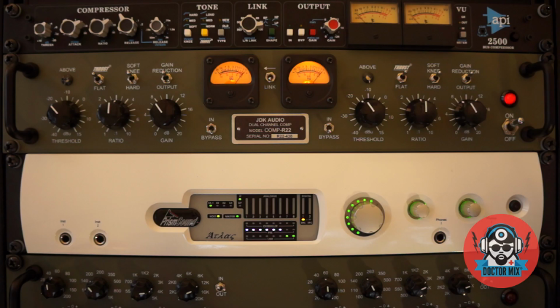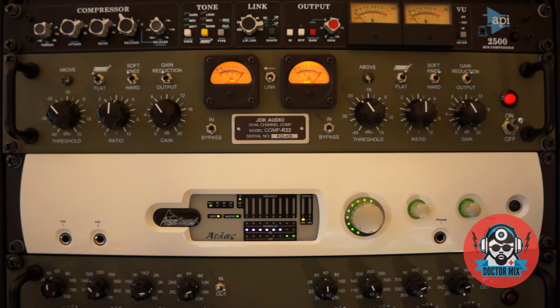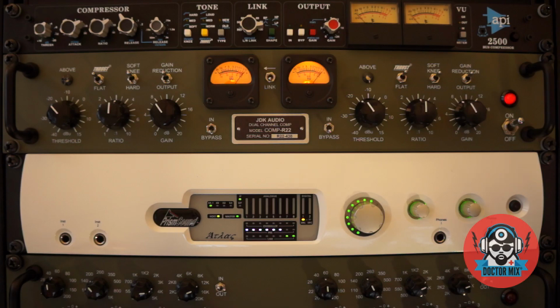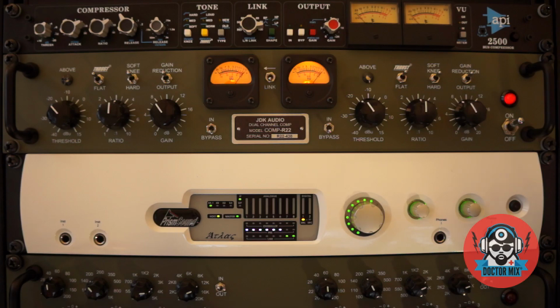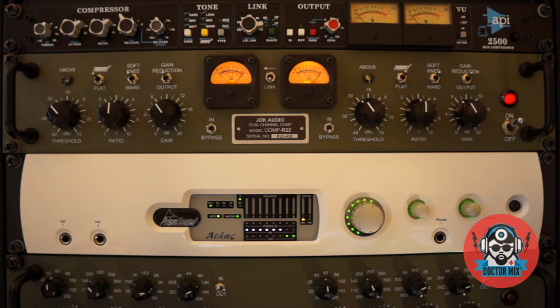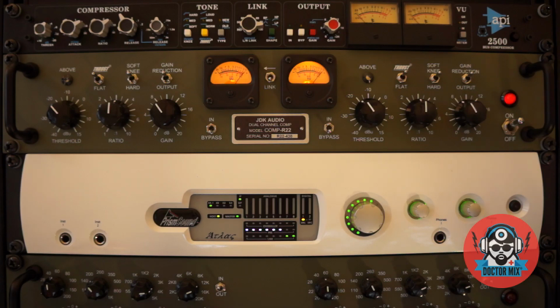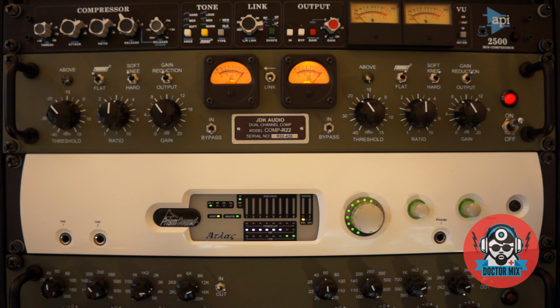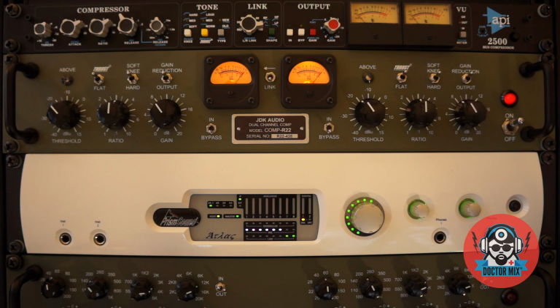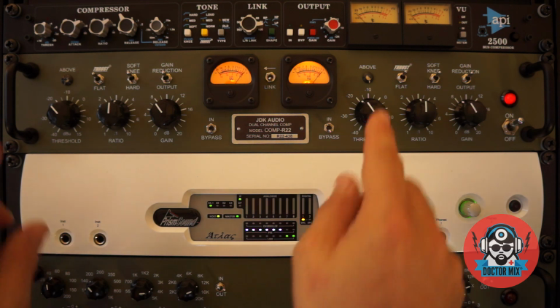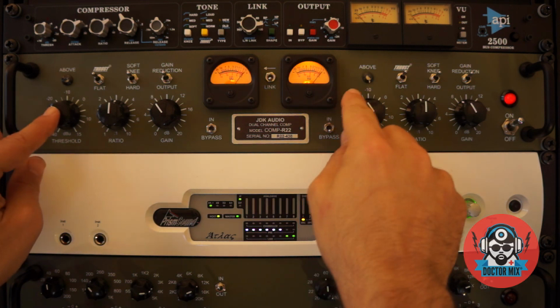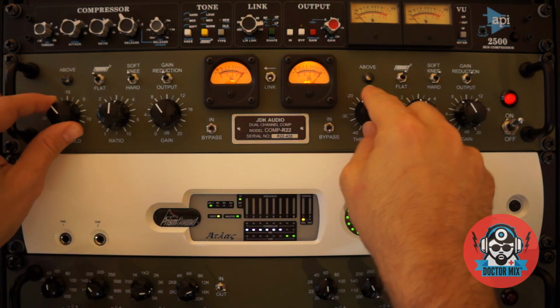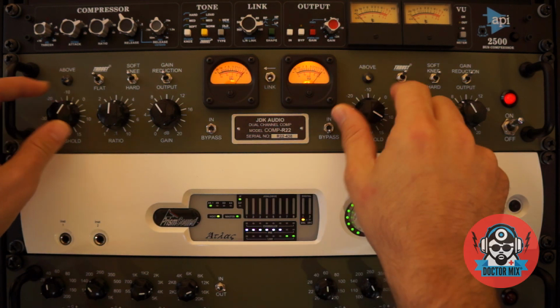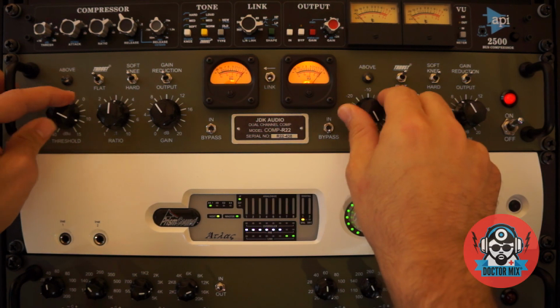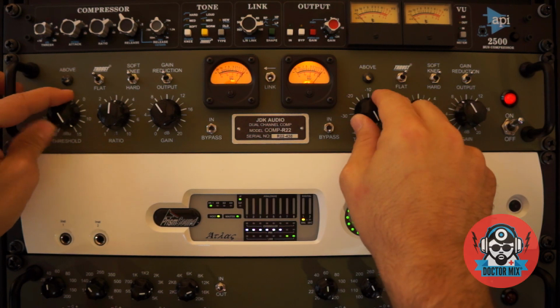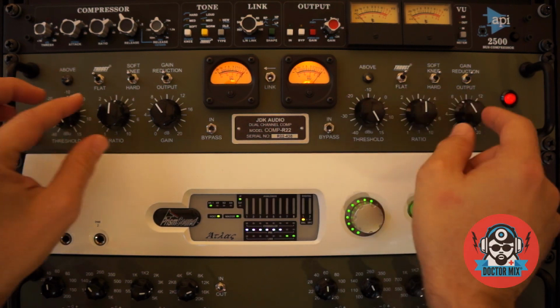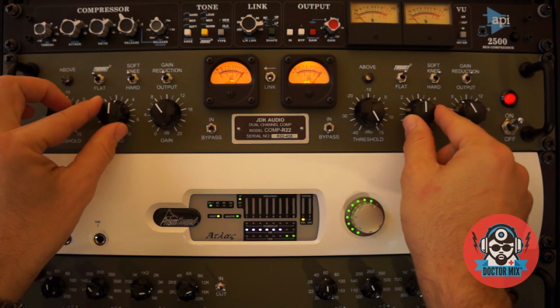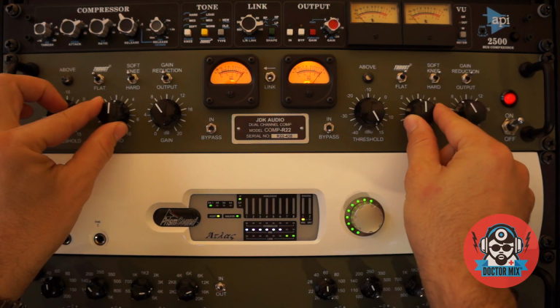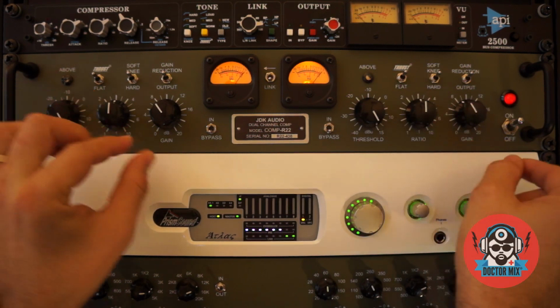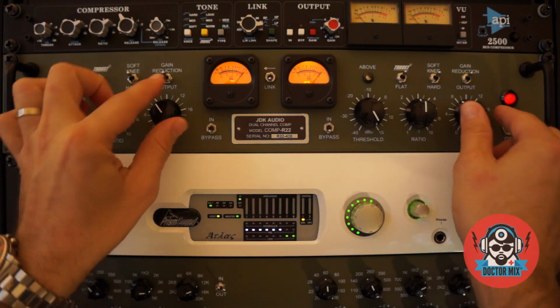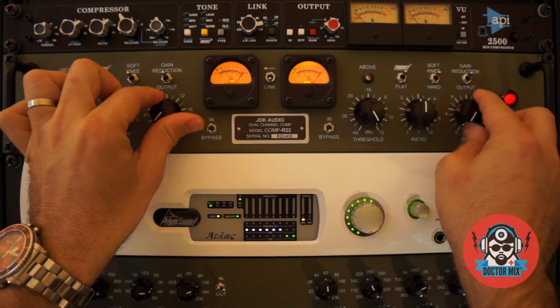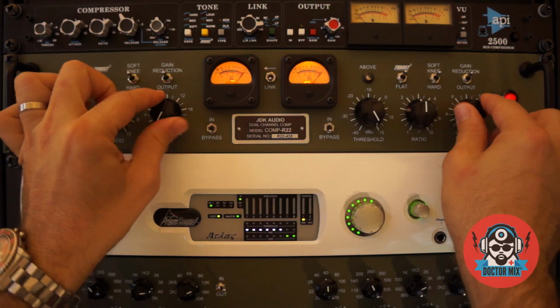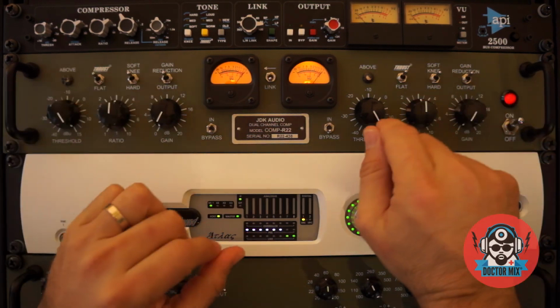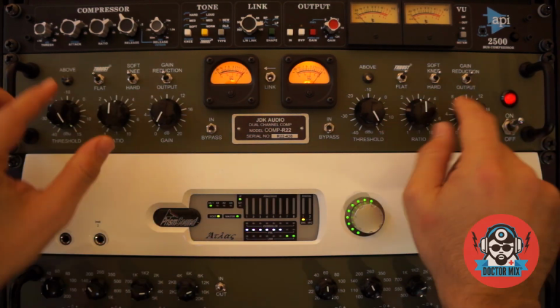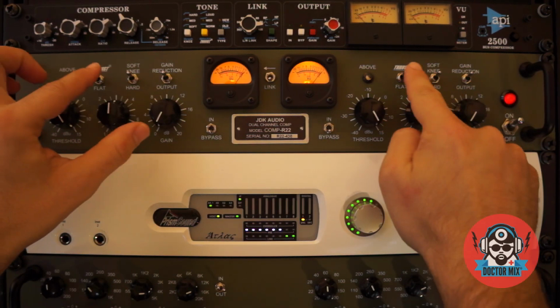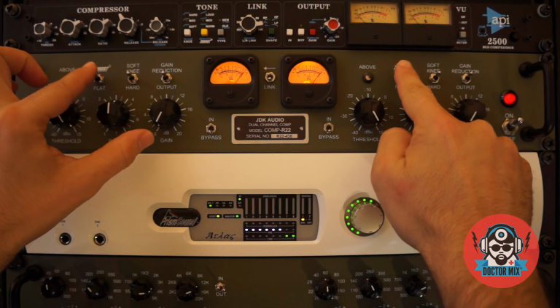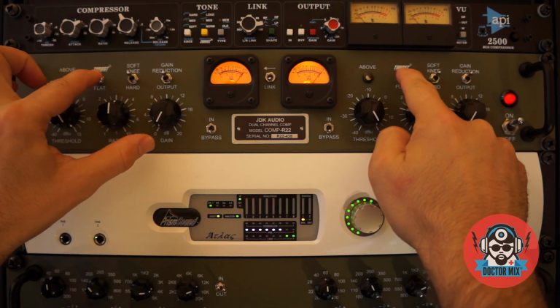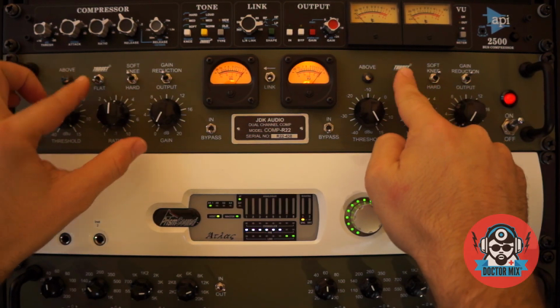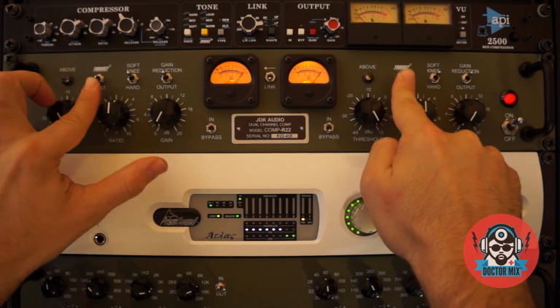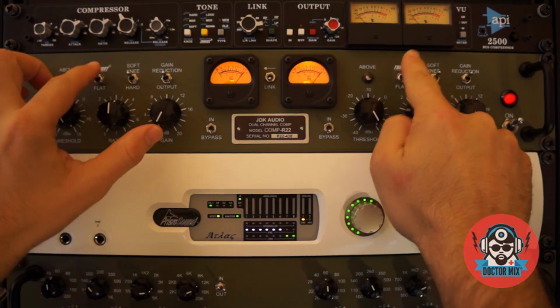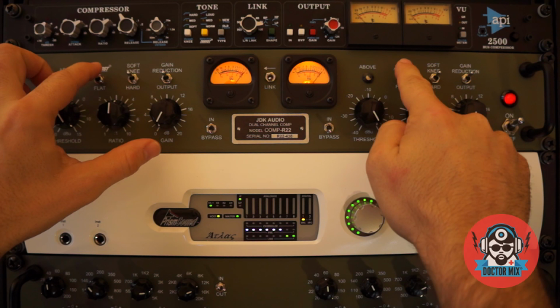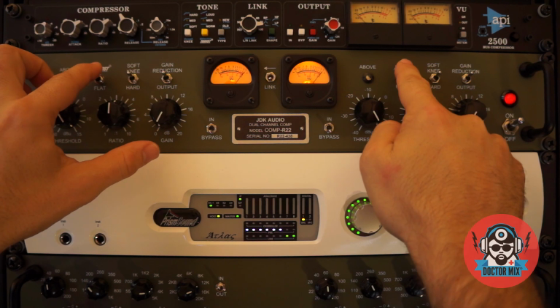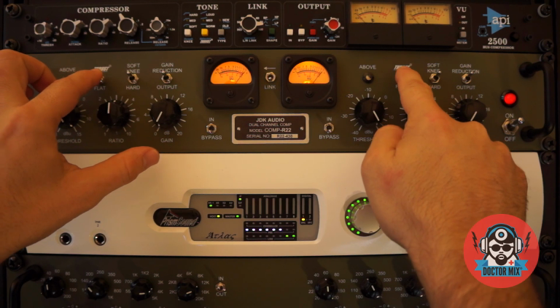Here's the imposing front panel of the R22. On the left we've got Threshold Control, which I will leave open, the Ratio, the Makeup Gain which I will leave to zero, and the Thrust Control — it's used to protect the top end during heavy compression.